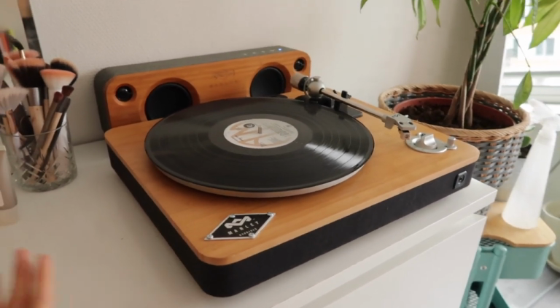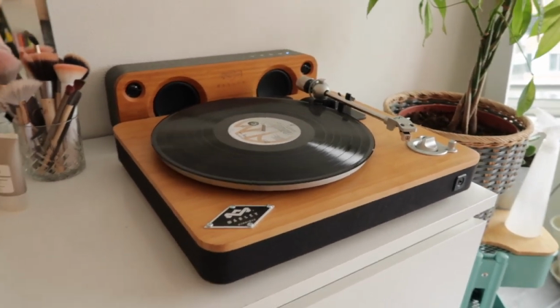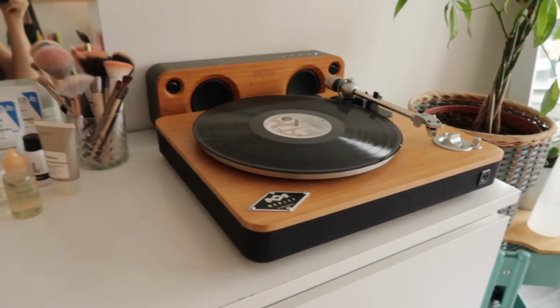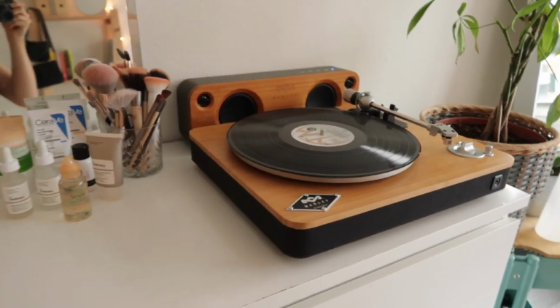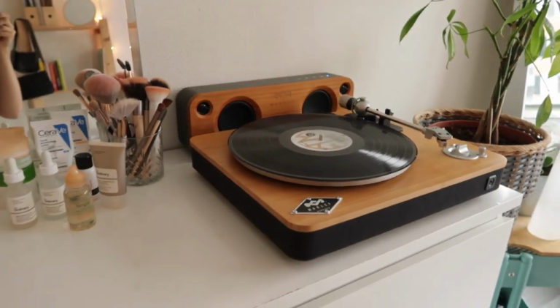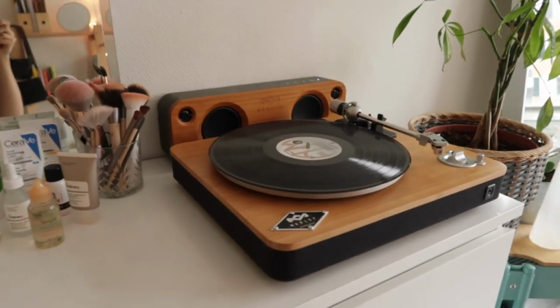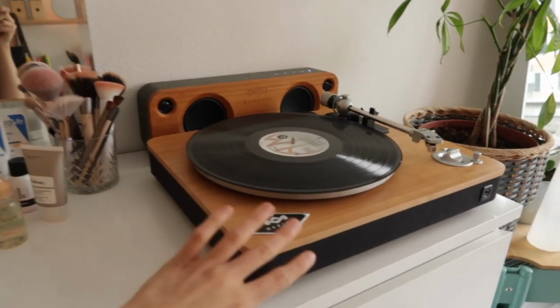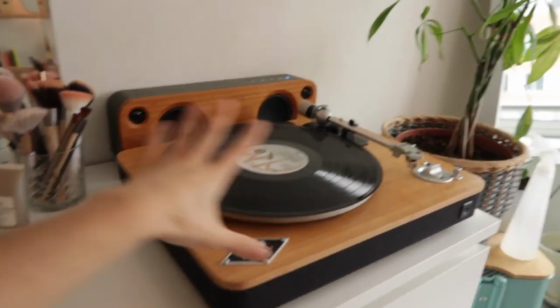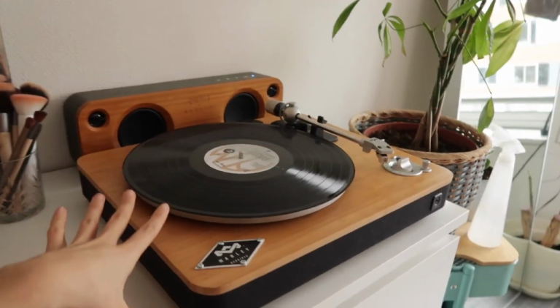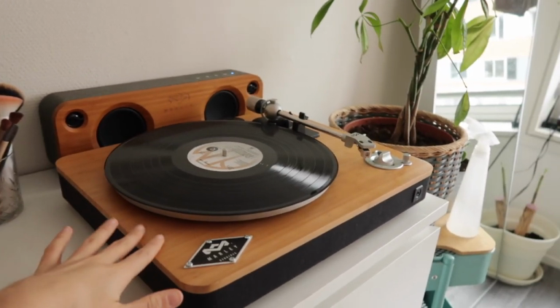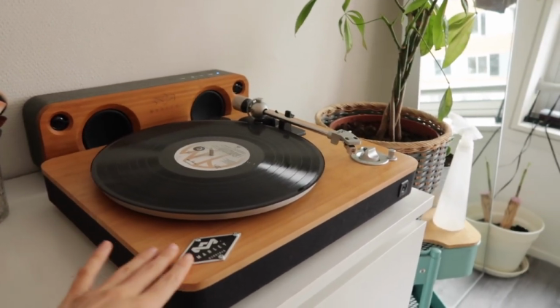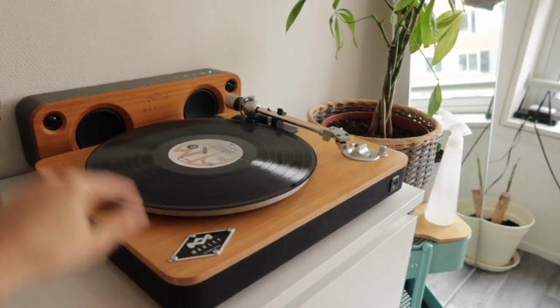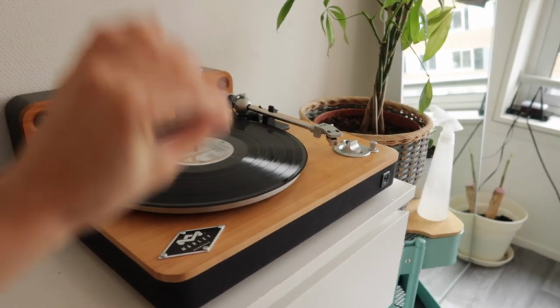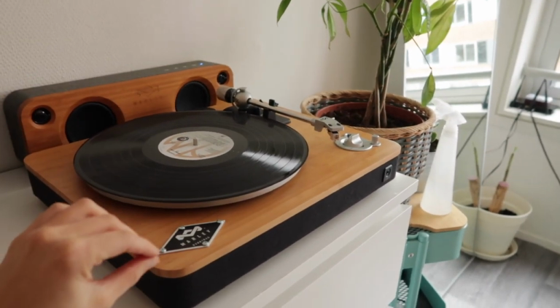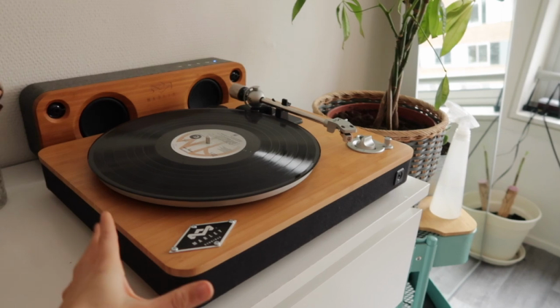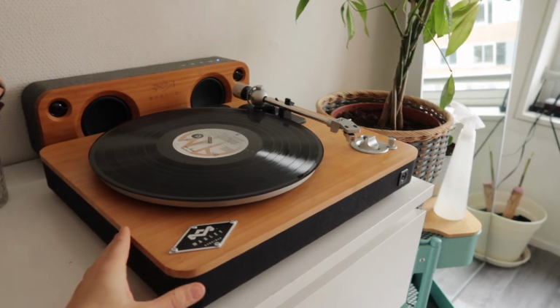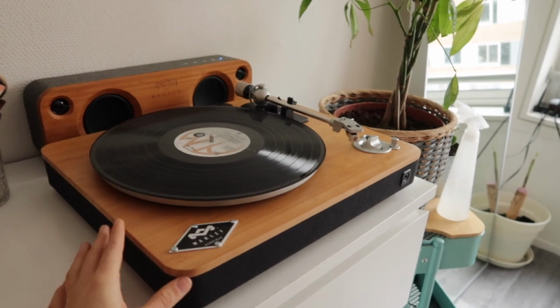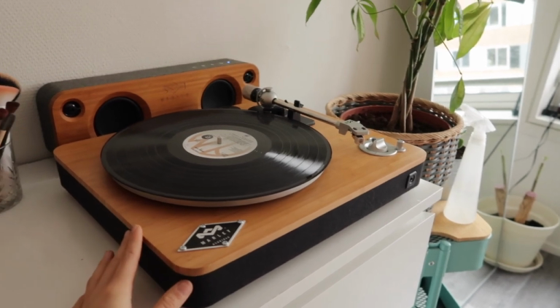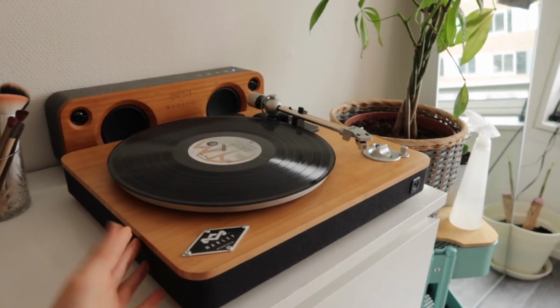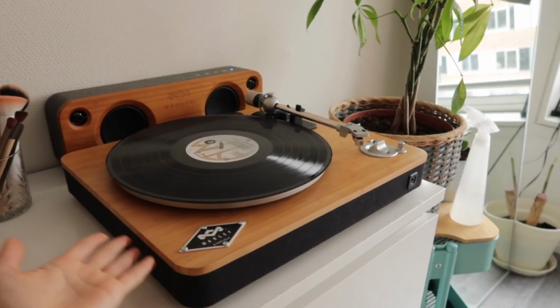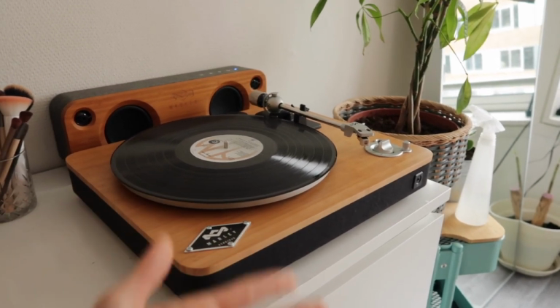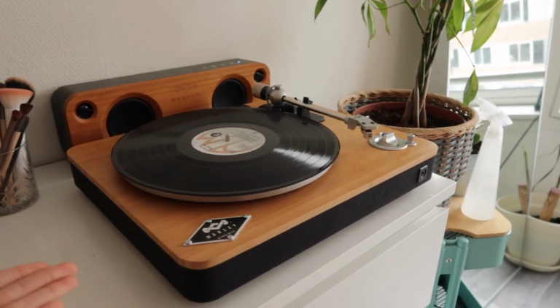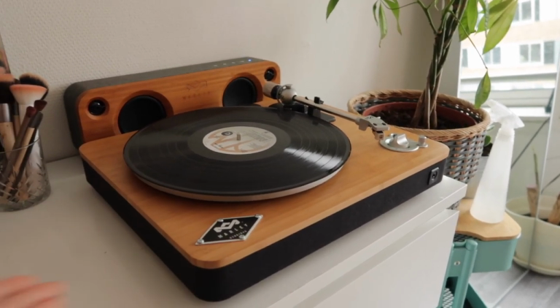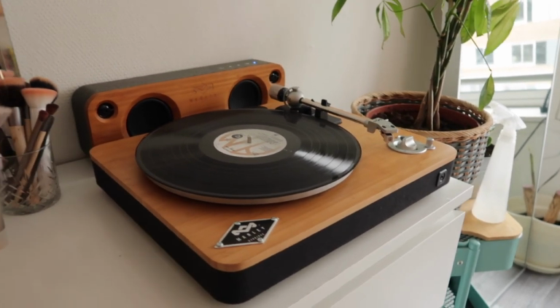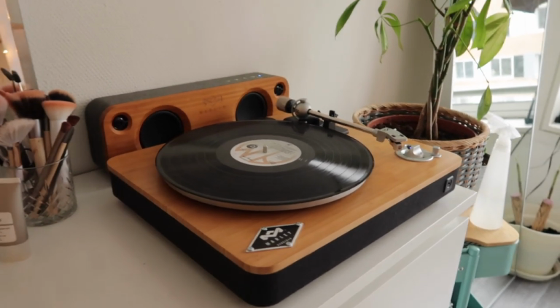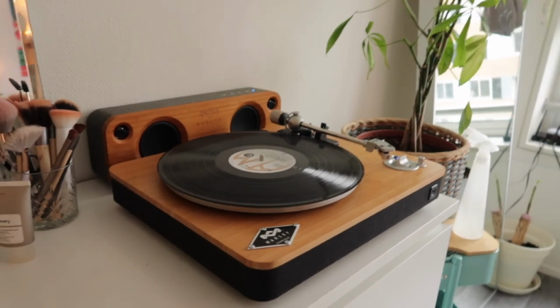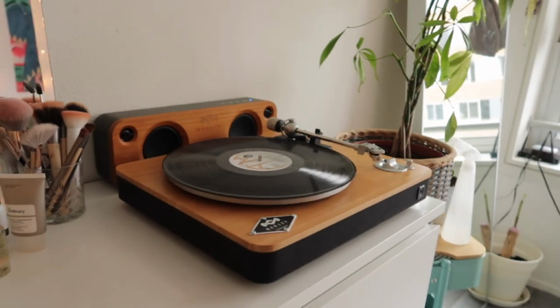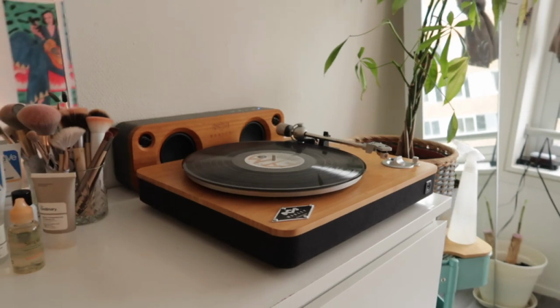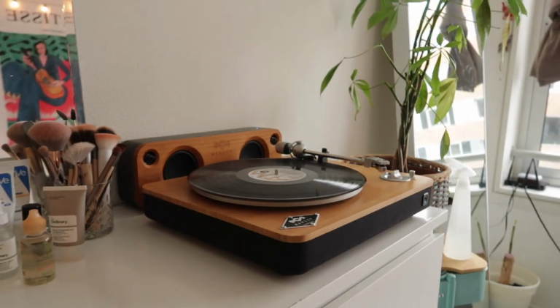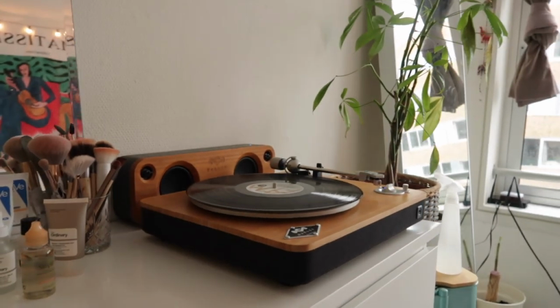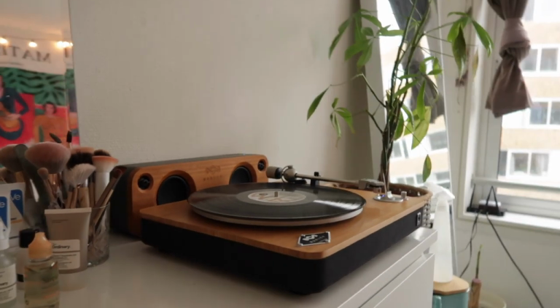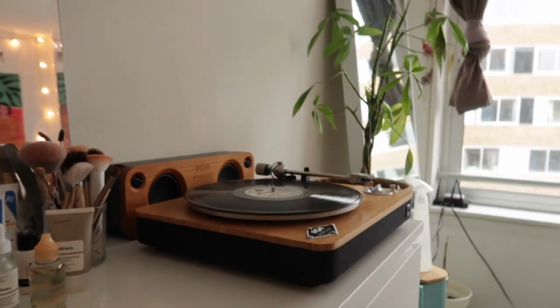I actually got the record player and speaker from my parents for my birthday — I'm so happy about it, I love it so much. It actually has a little protective cloth you can put over it, so normally it doesn't look like this all the time. Obviously for the video I thought I would show you guys what it looks like.